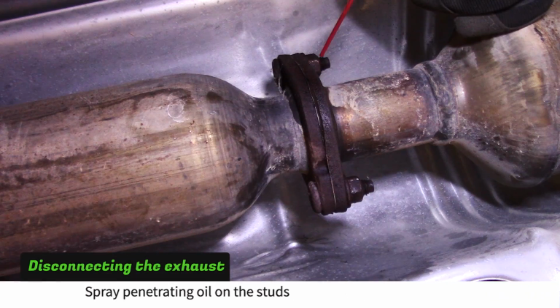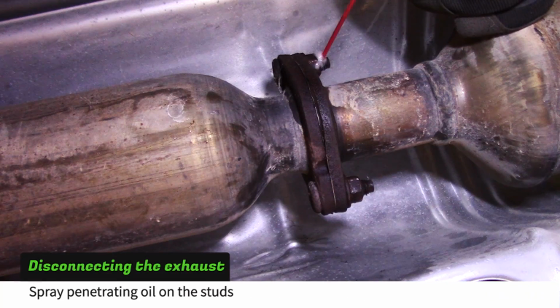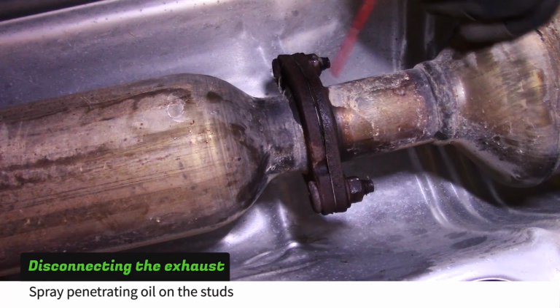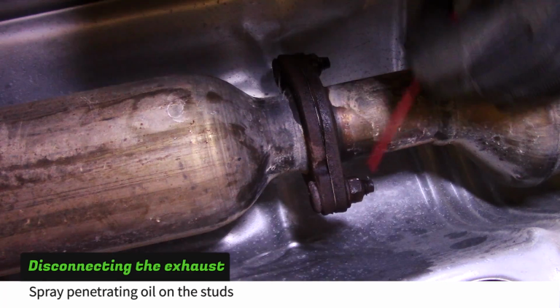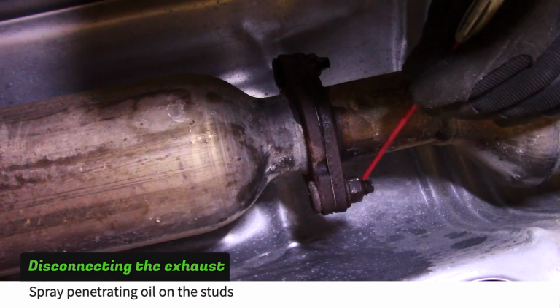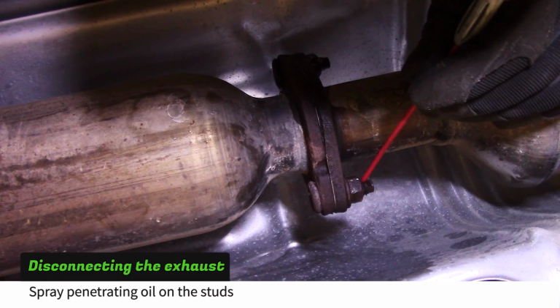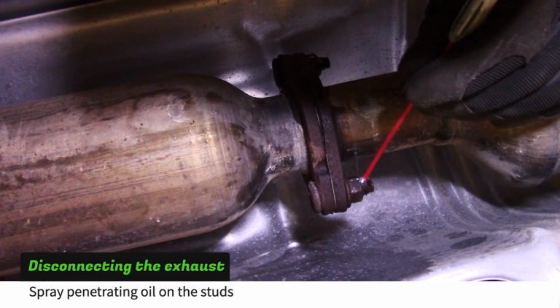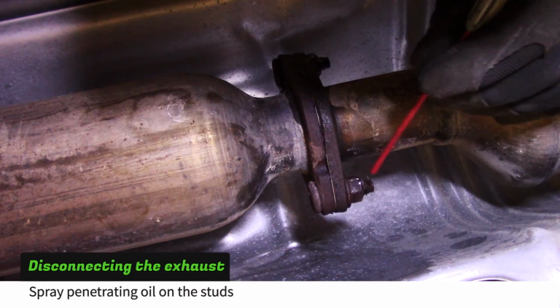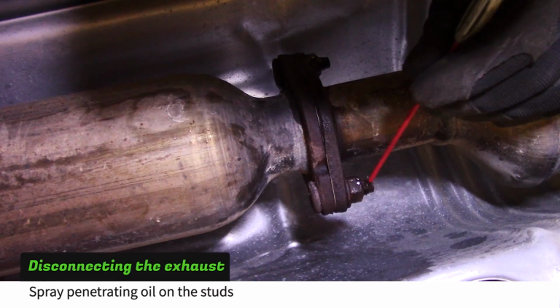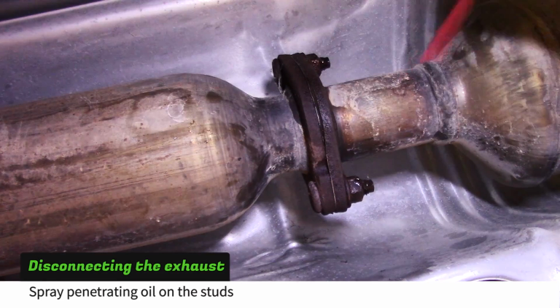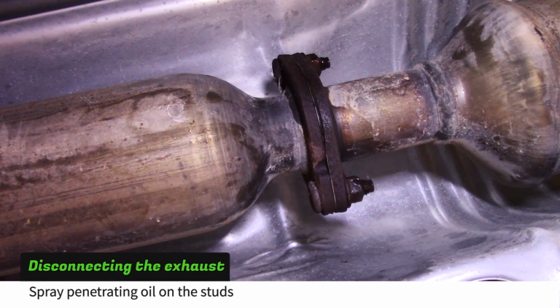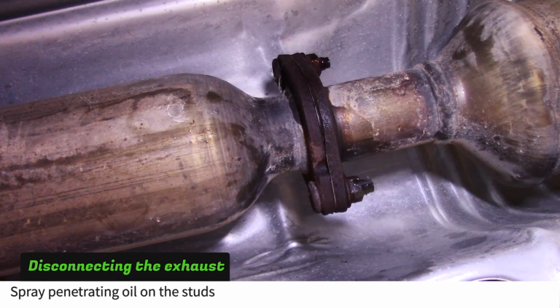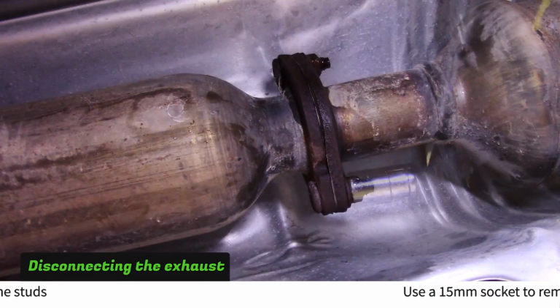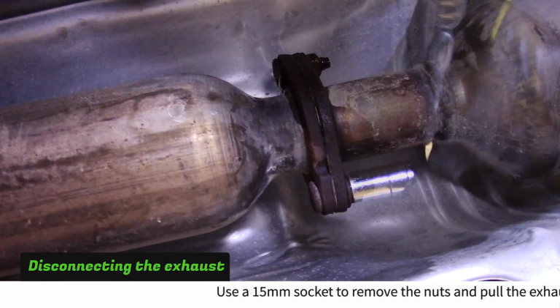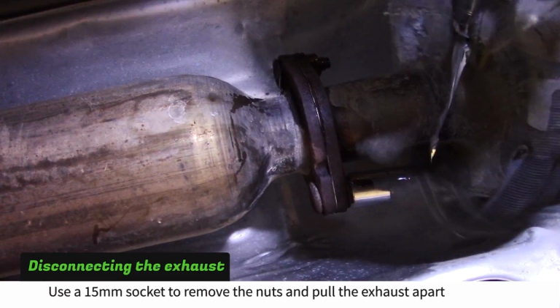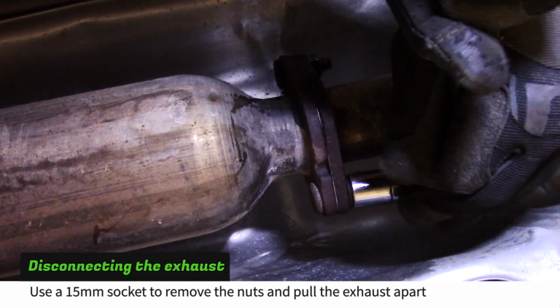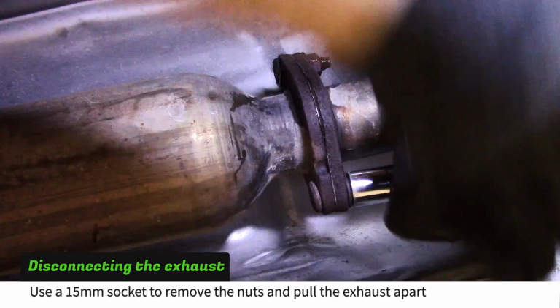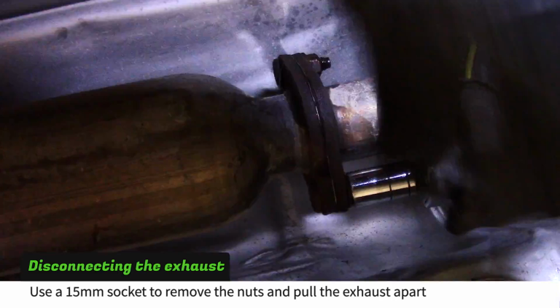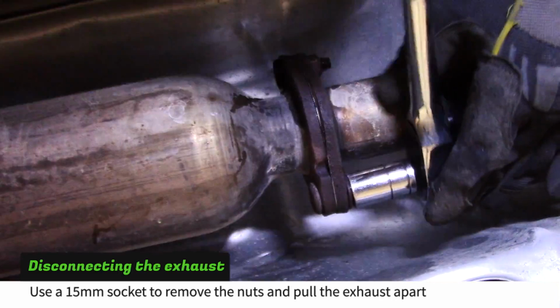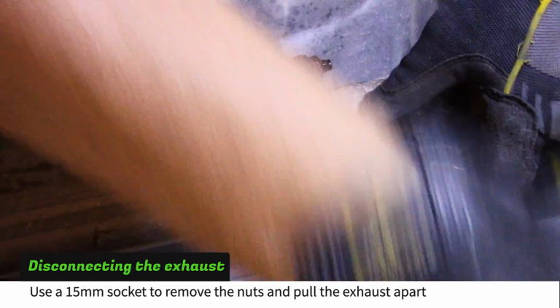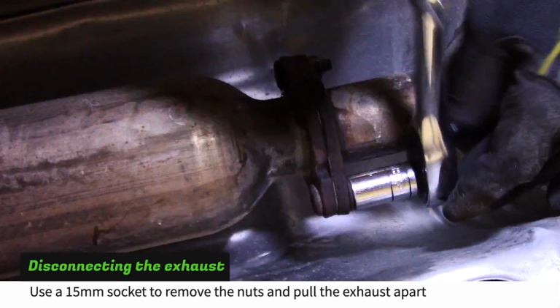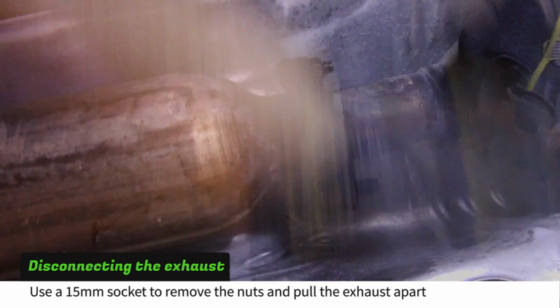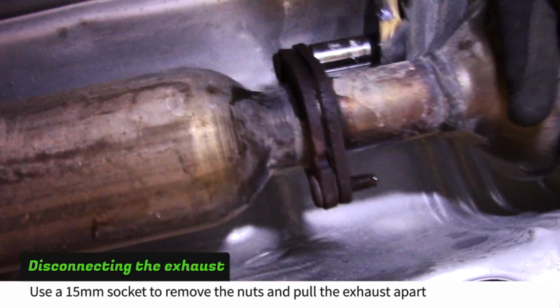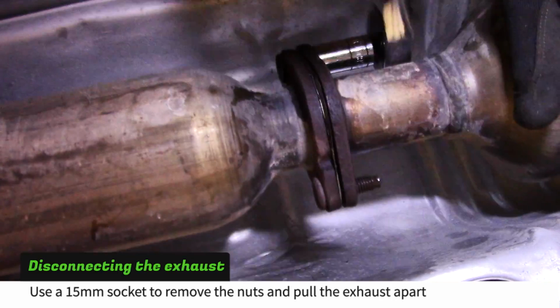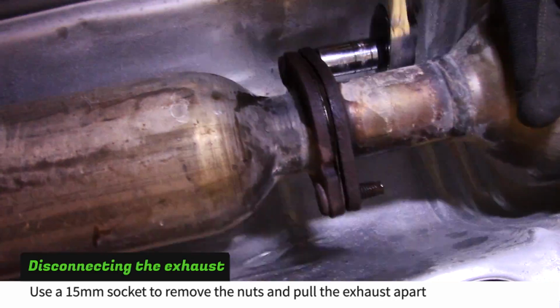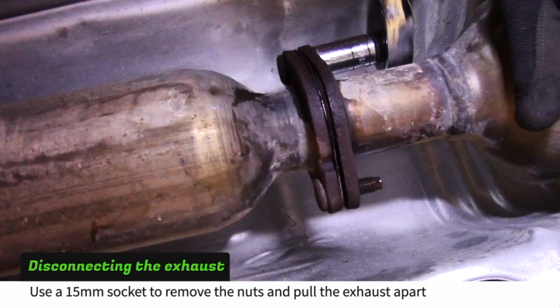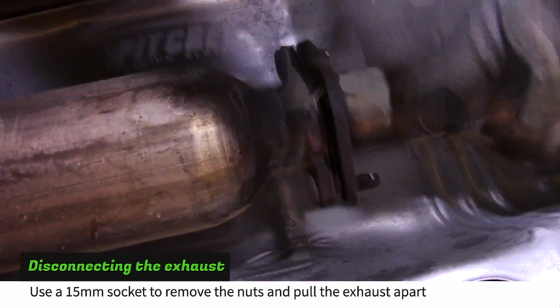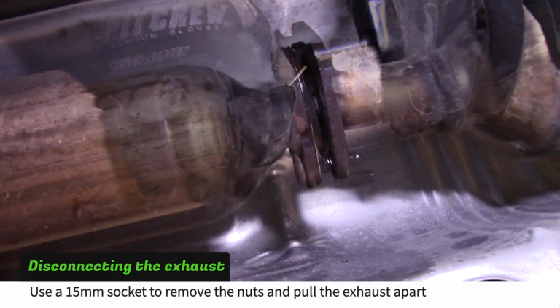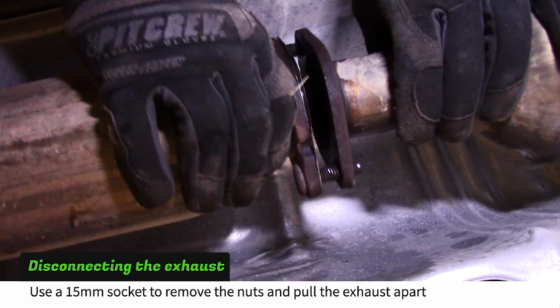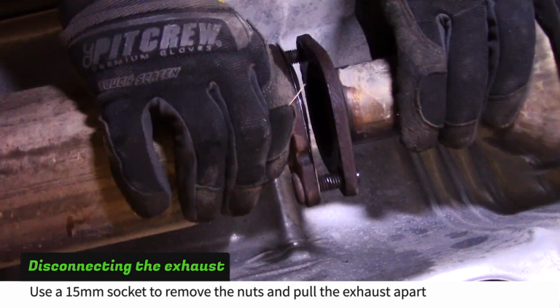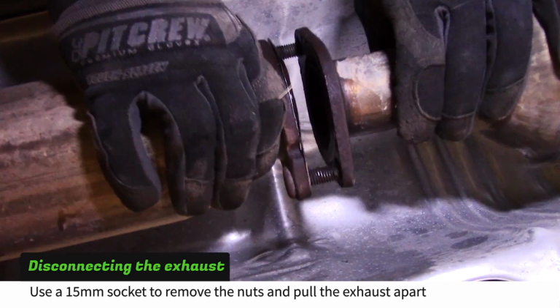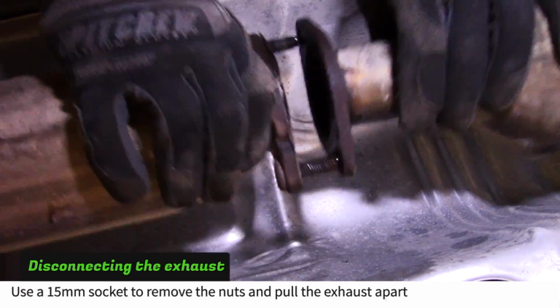Next we will be separating the exhaust near the middle of the car. Use a 15mm socket to remove the two nuts and then pull the exhaust apart.